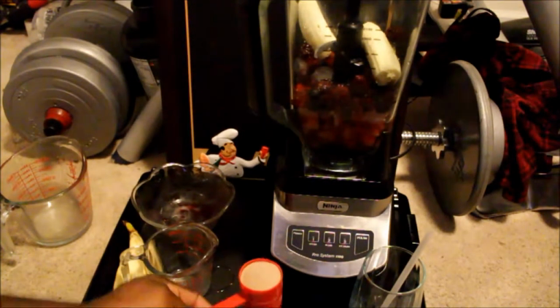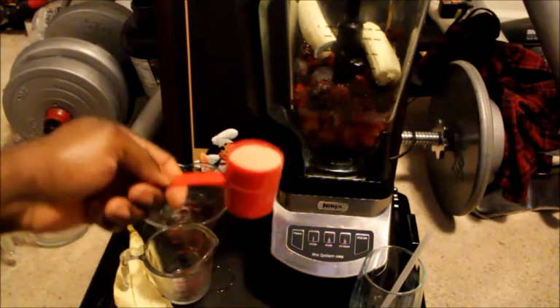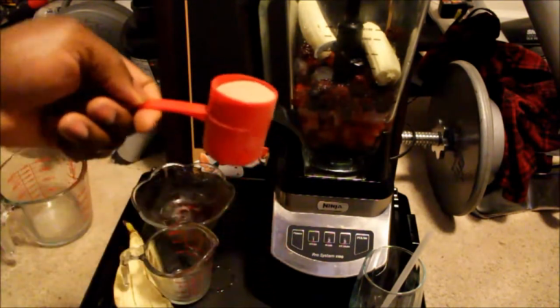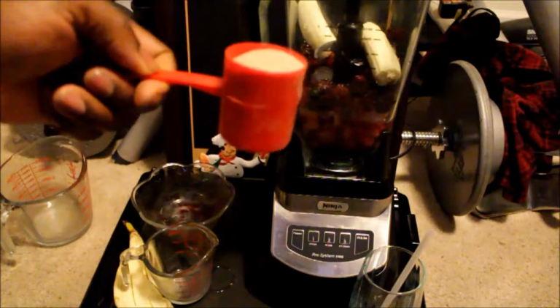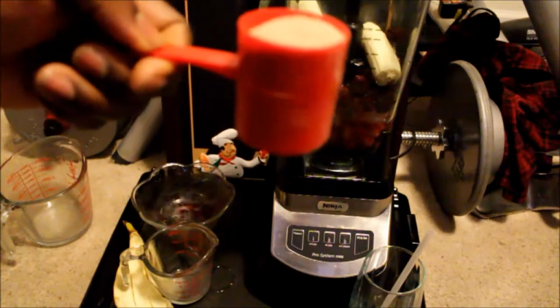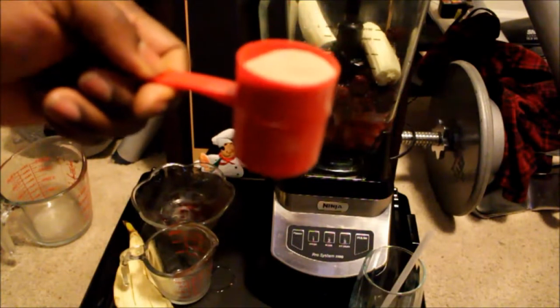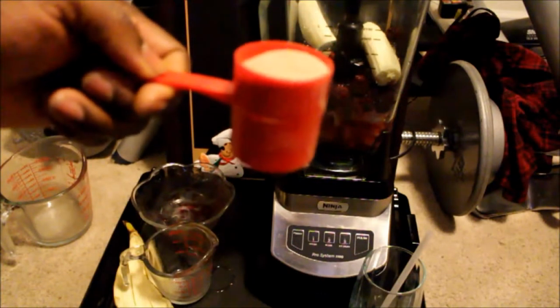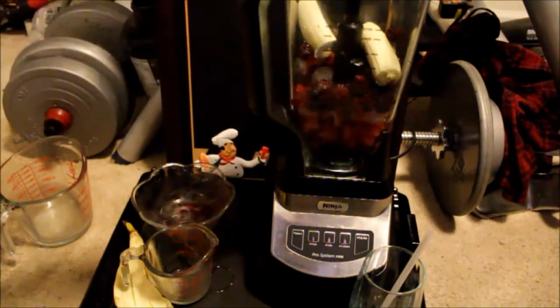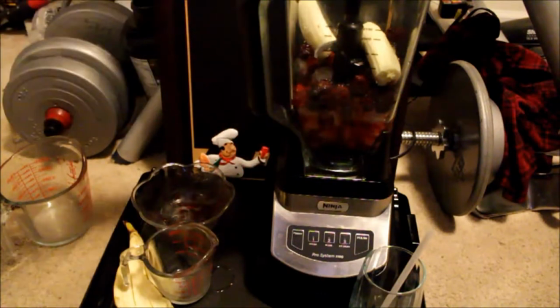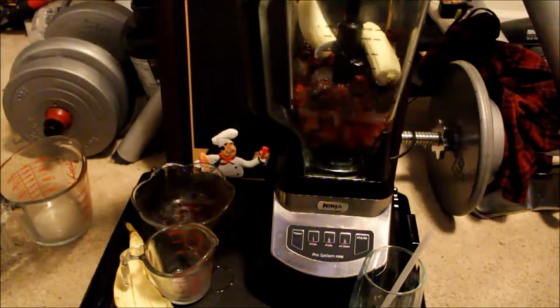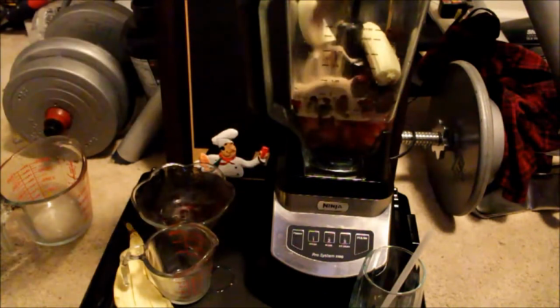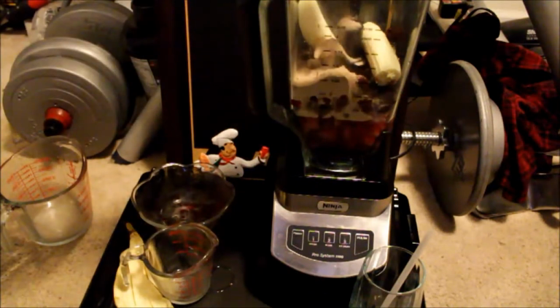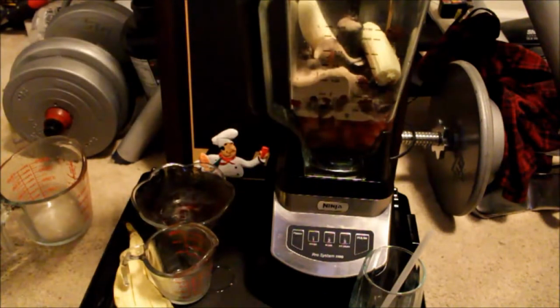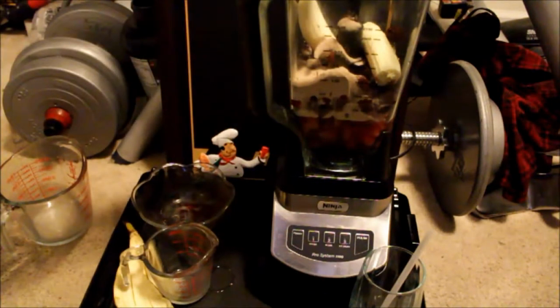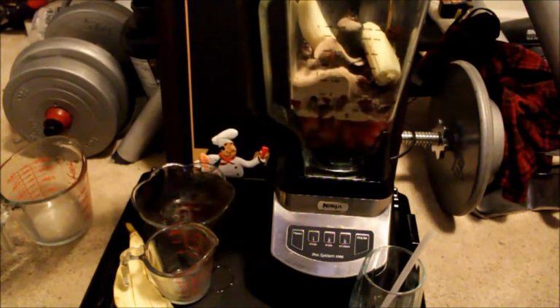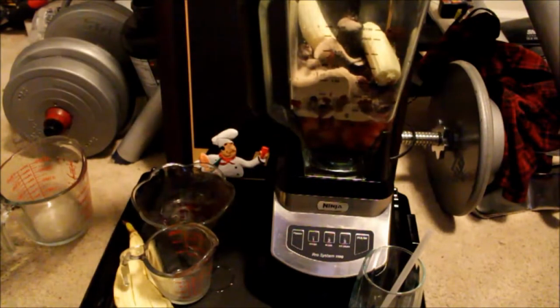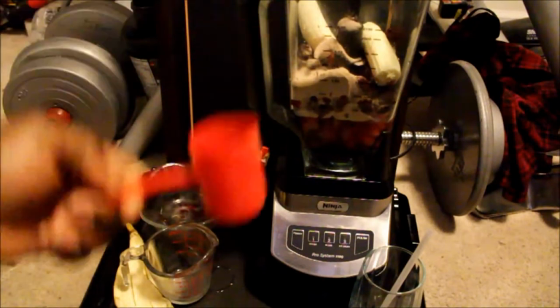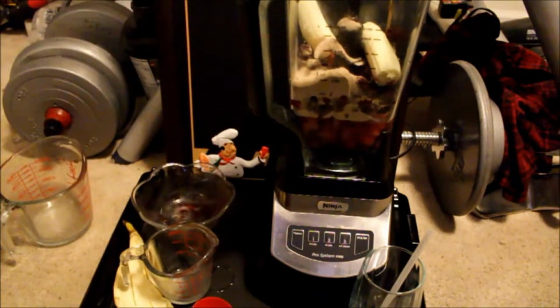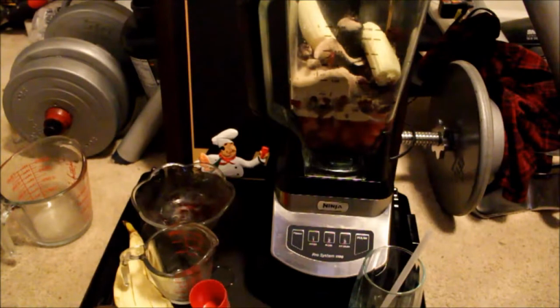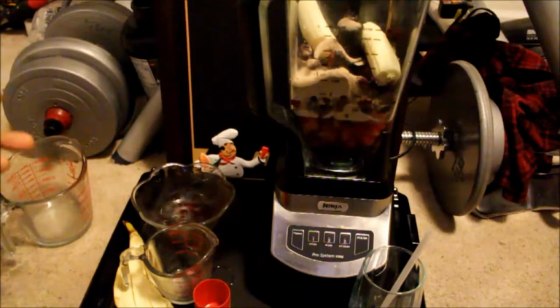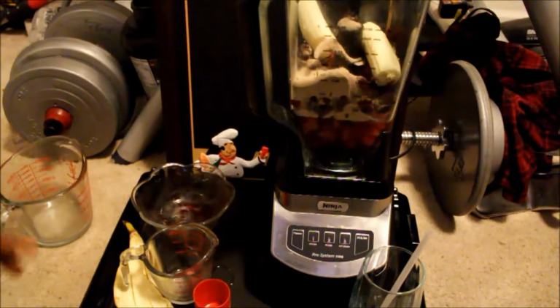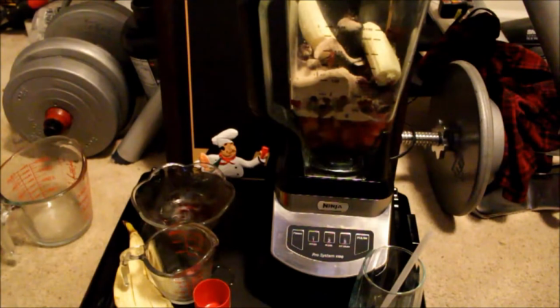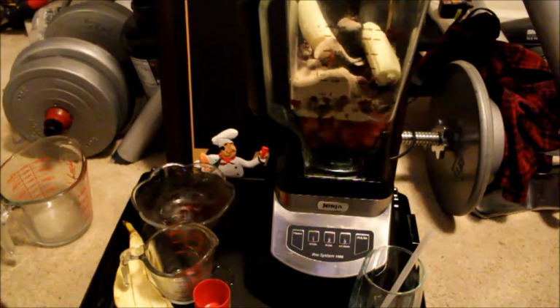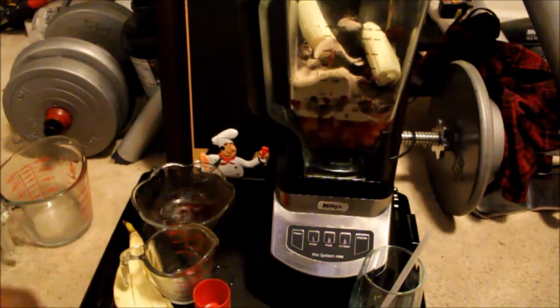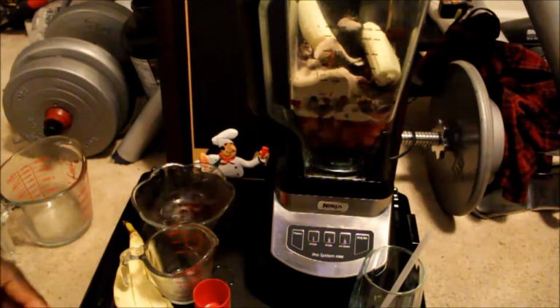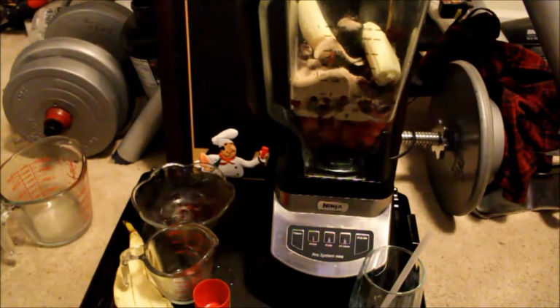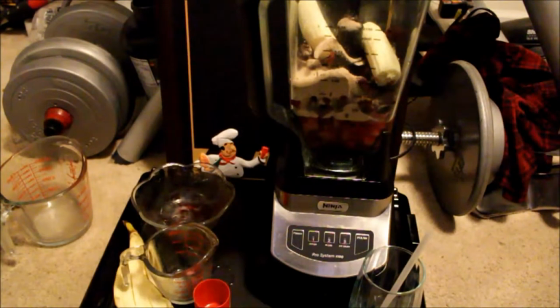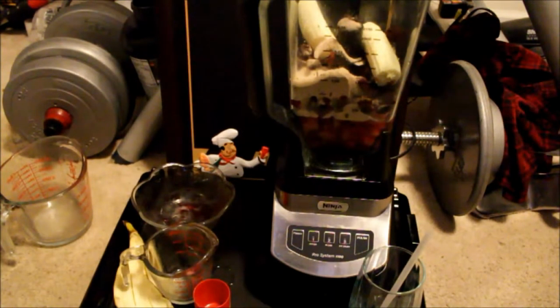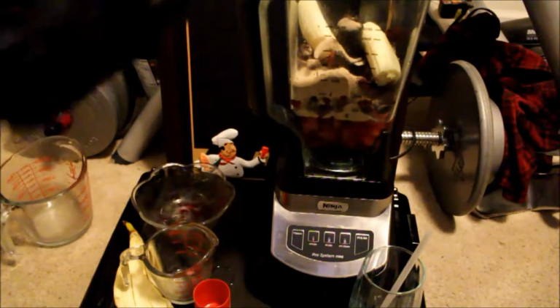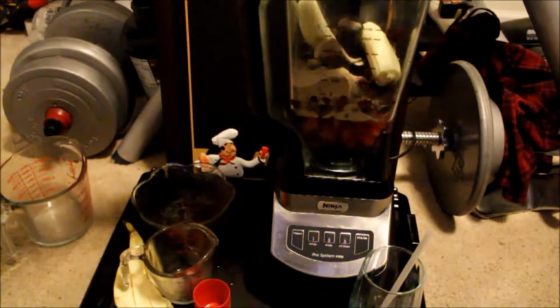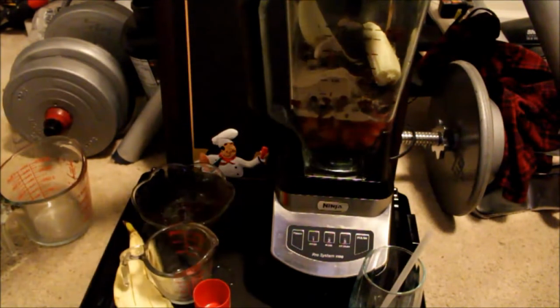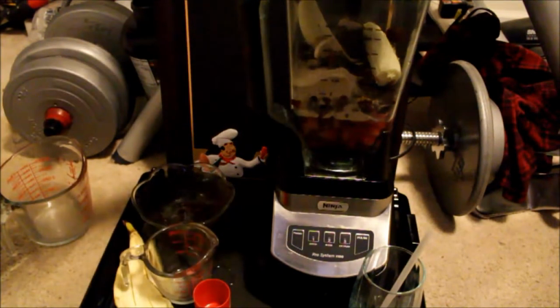And about a scoop of protein powder — gotta get that protein in there. I guess that's it, so I'm gonna go ahead and put the lid on. I ain't trying to make a mess.